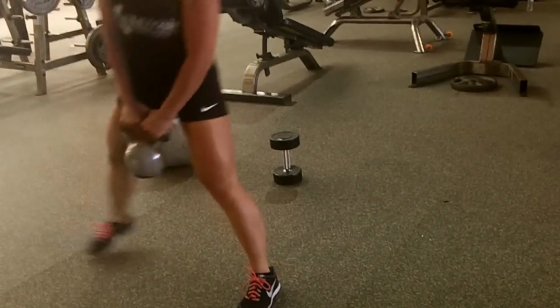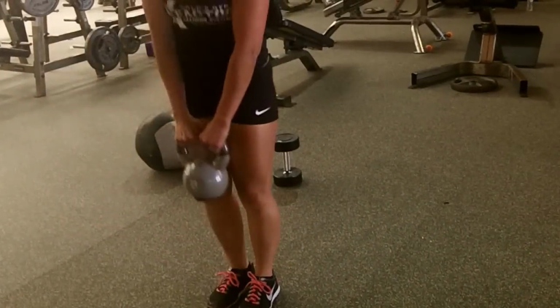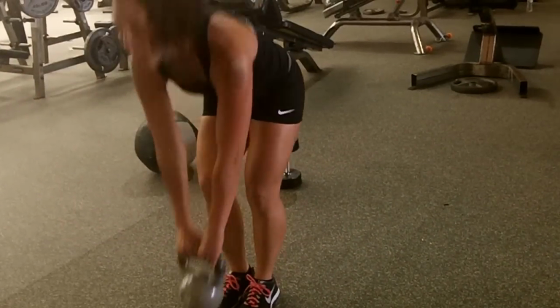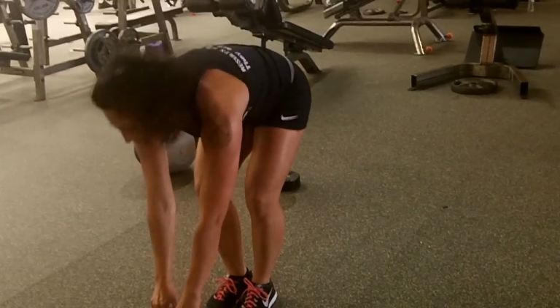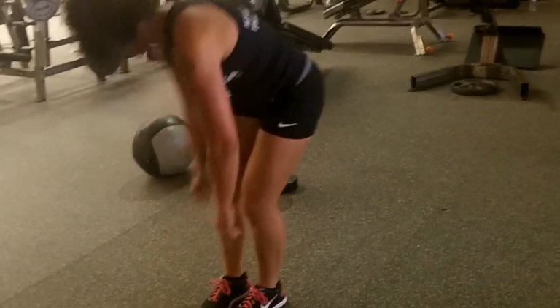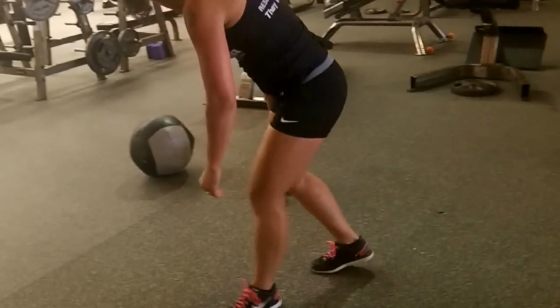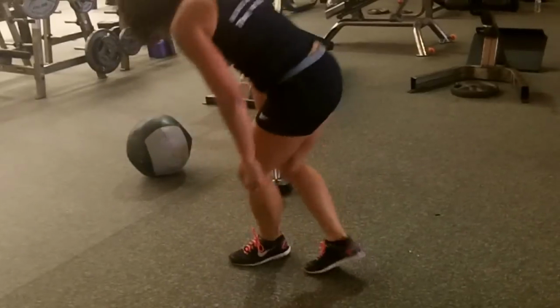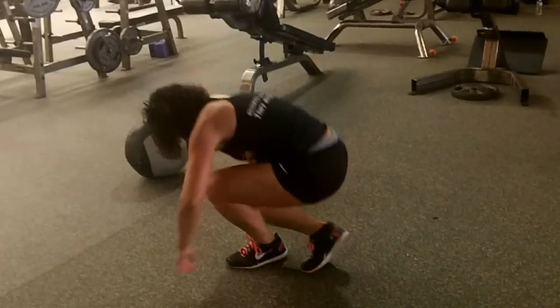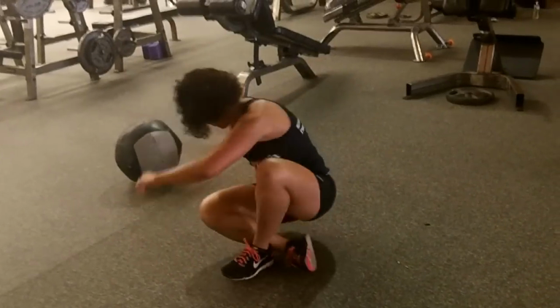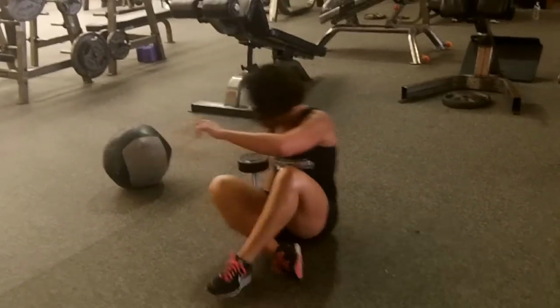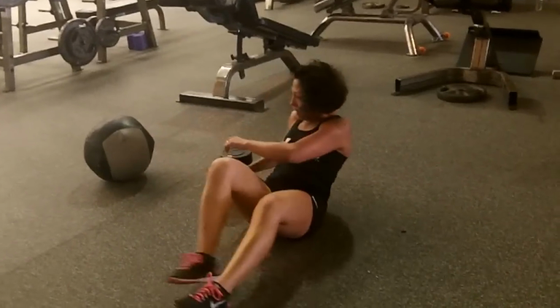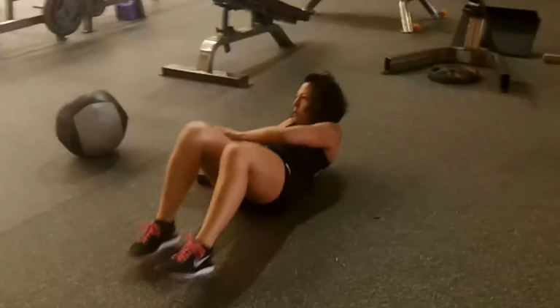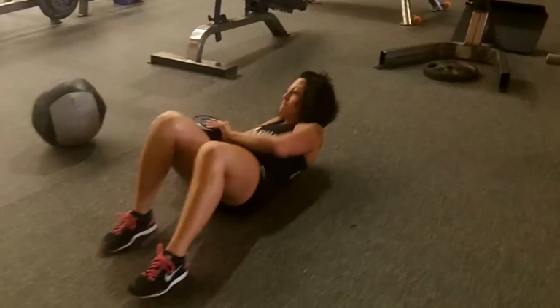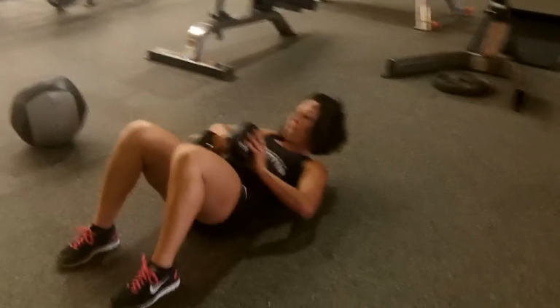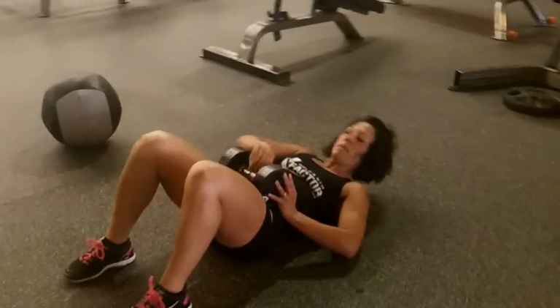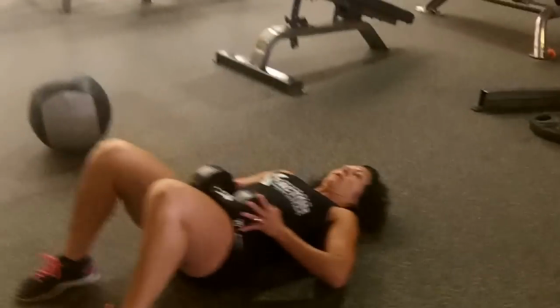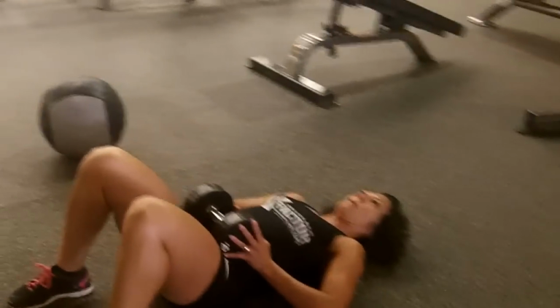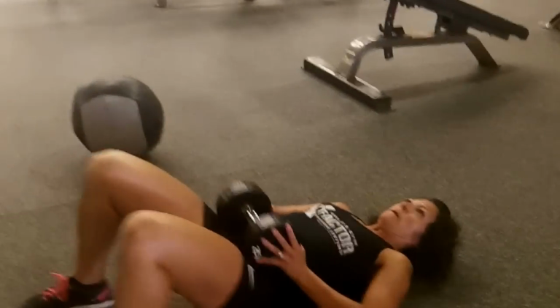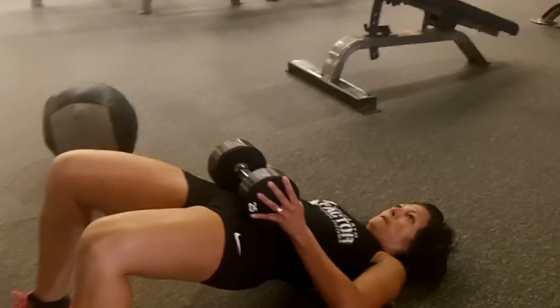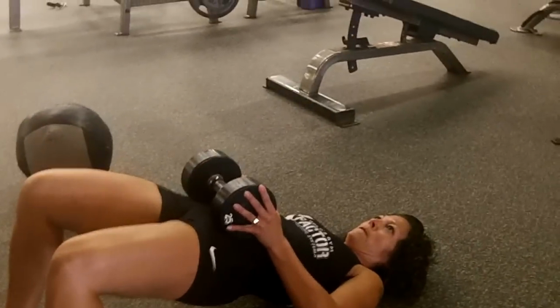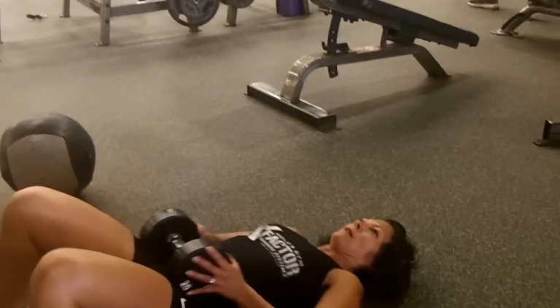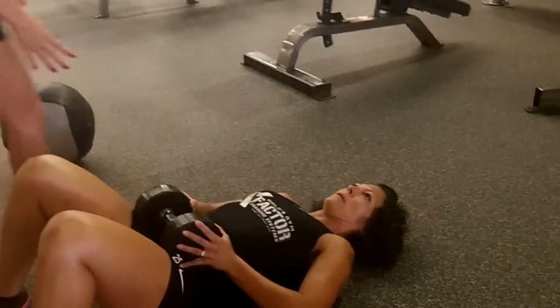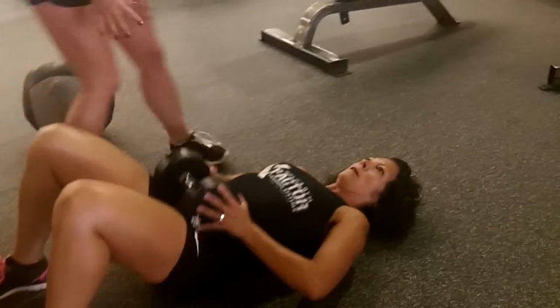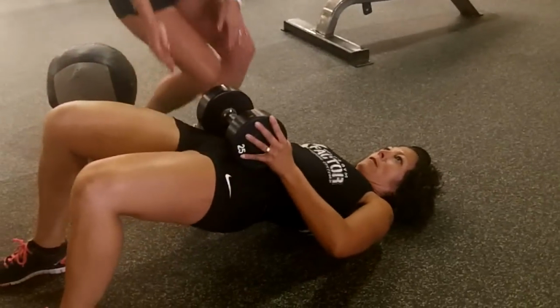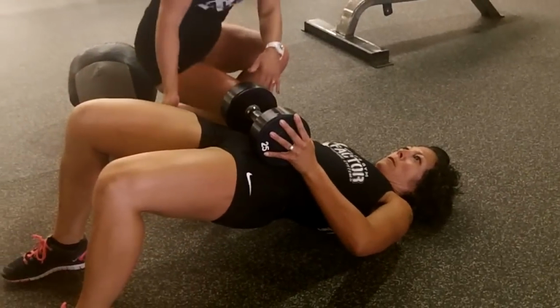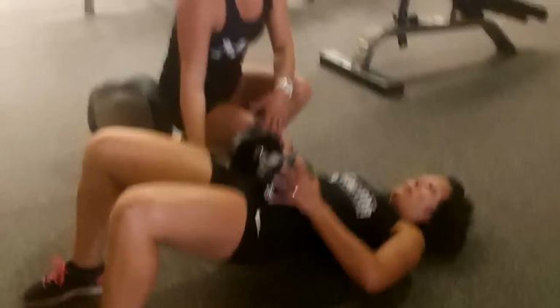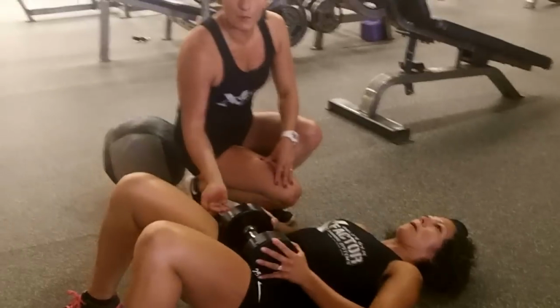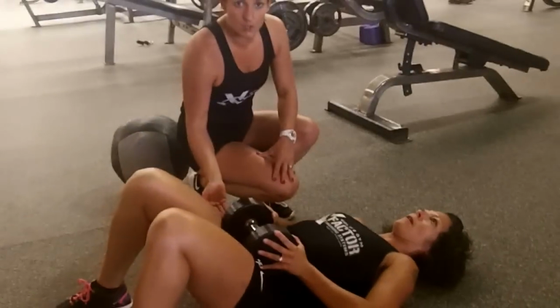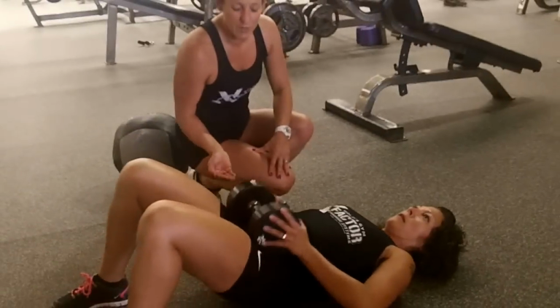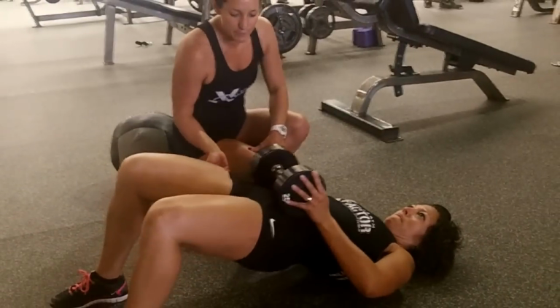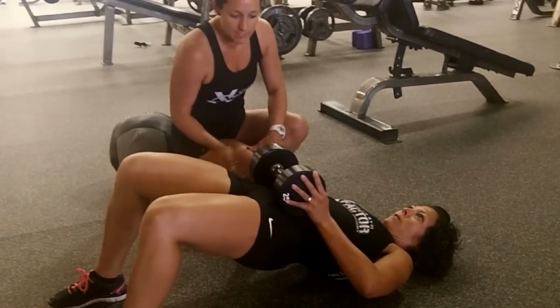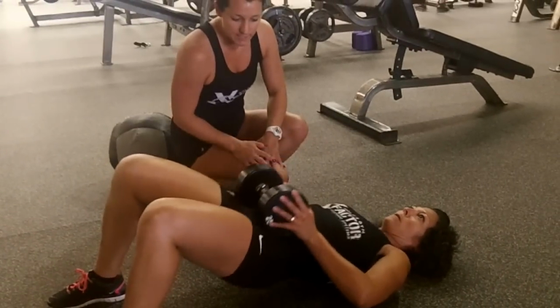Followed by 50 bridges. For the bridge, you will lay on your back on the floor on the mat. Grab a dumbbell, keep it on your pelvic area. Each time you bring your butt off the ground, give it a nice squeeze.